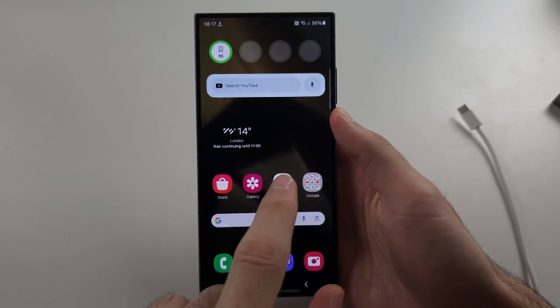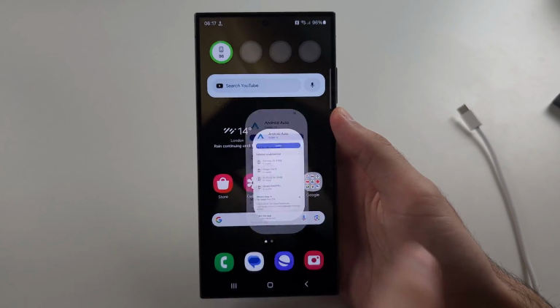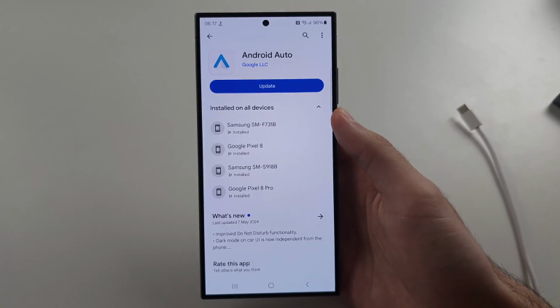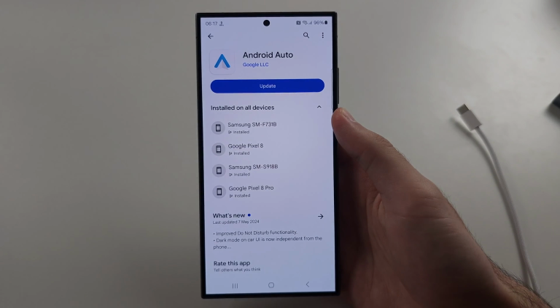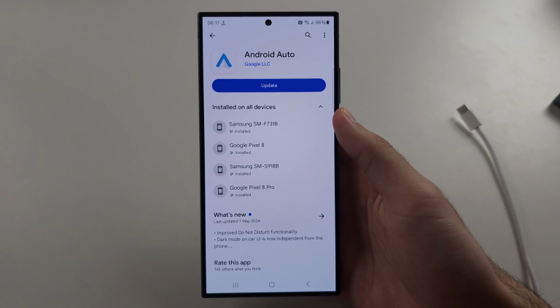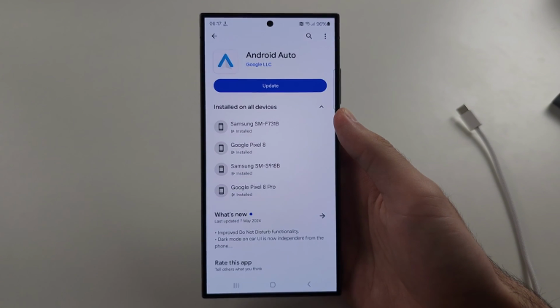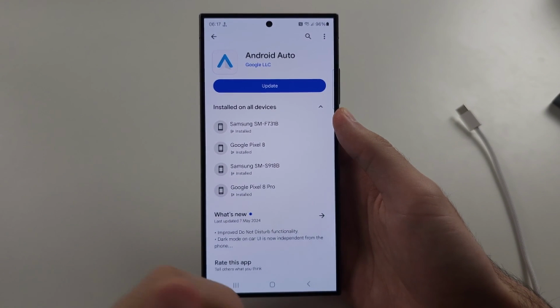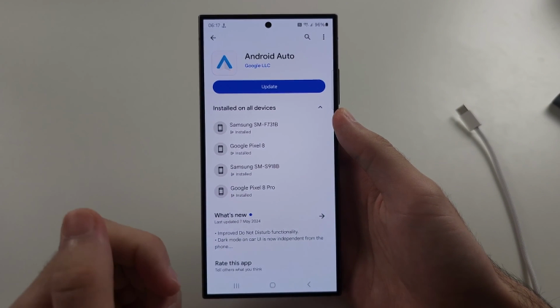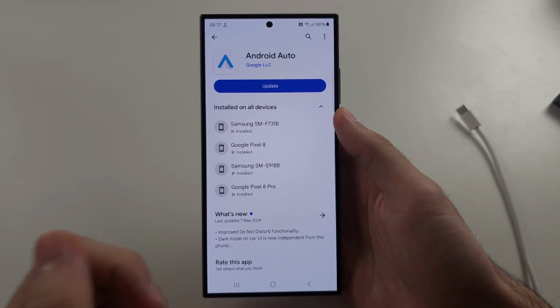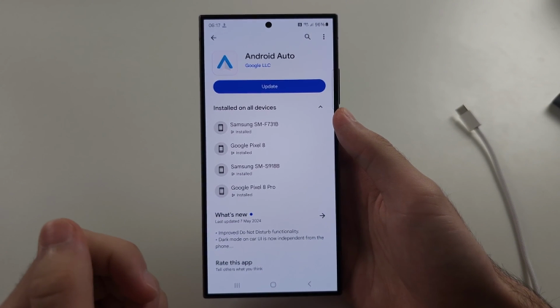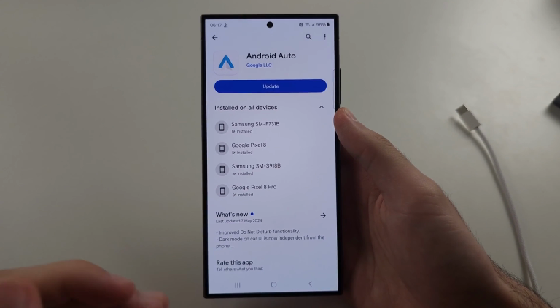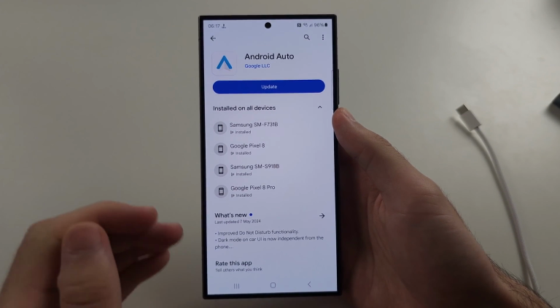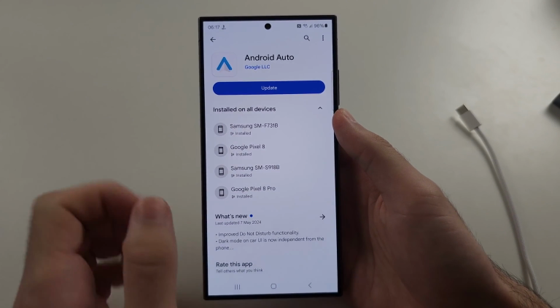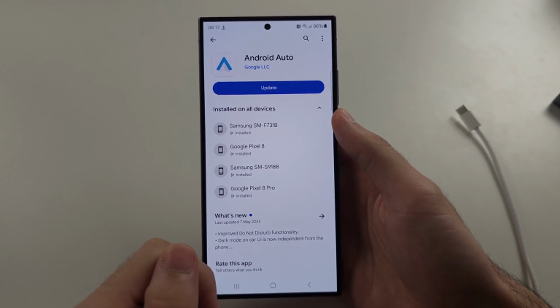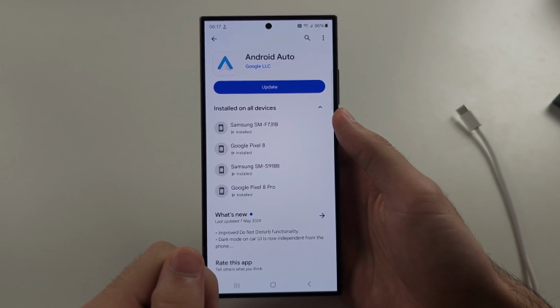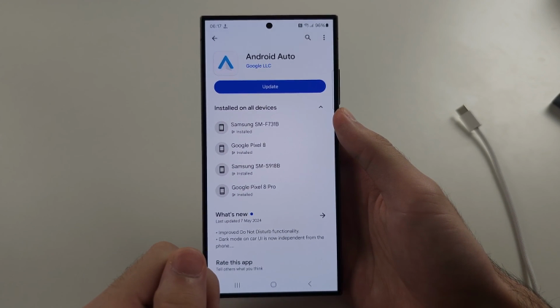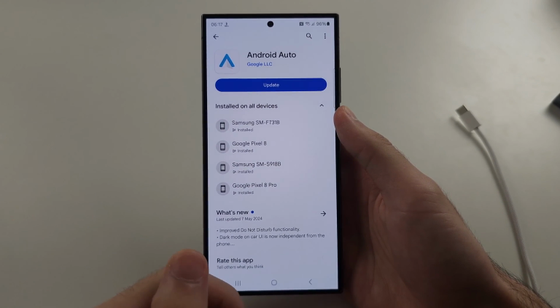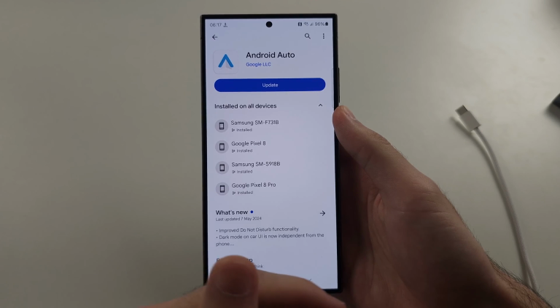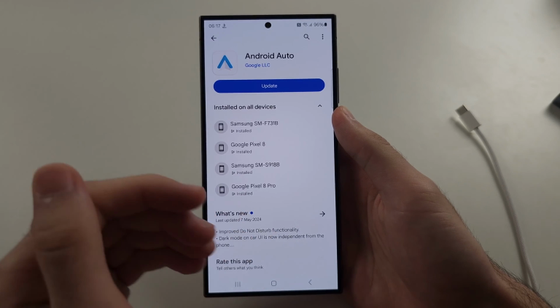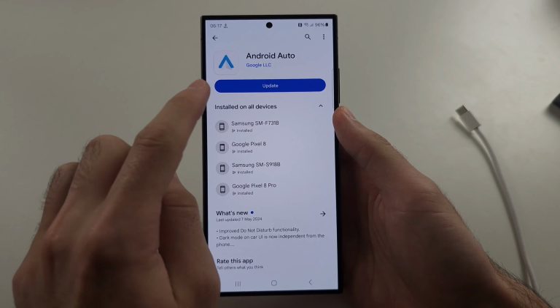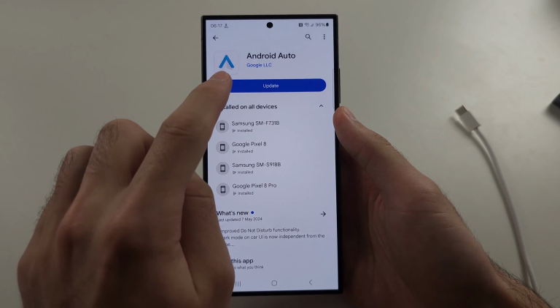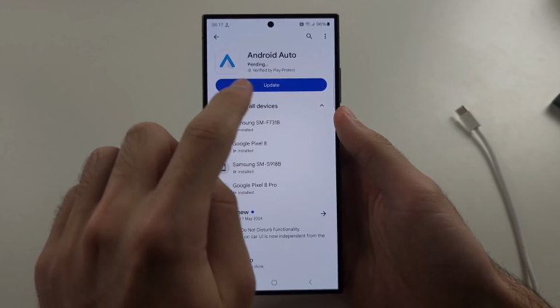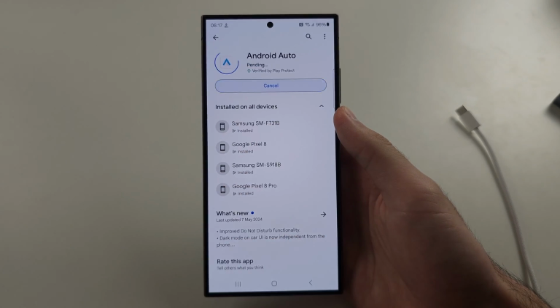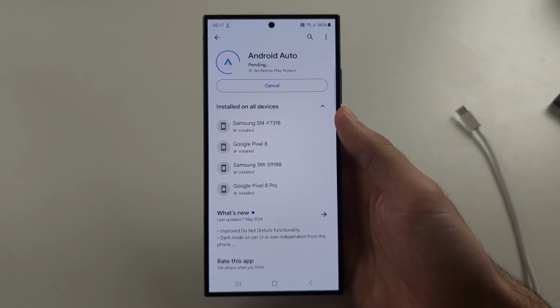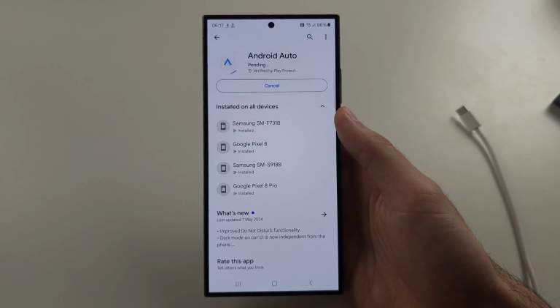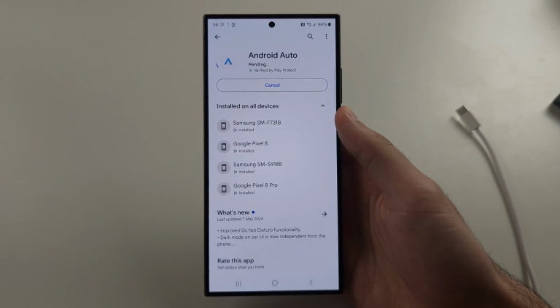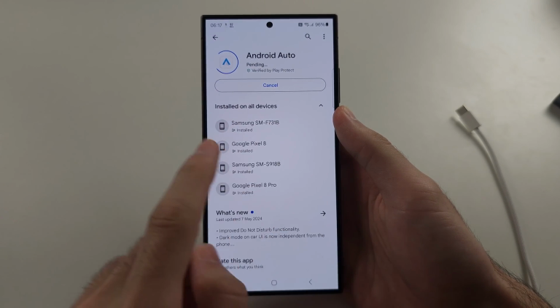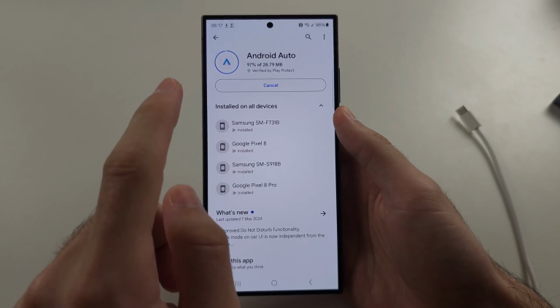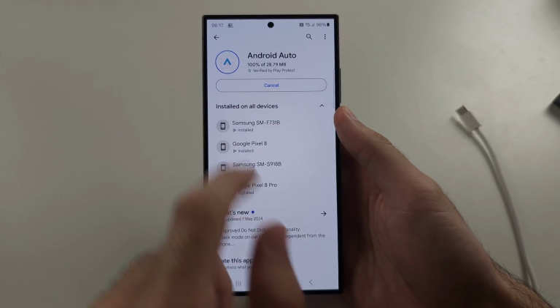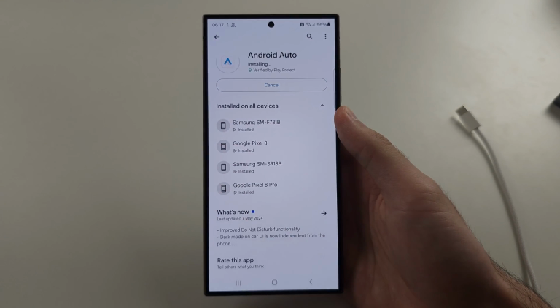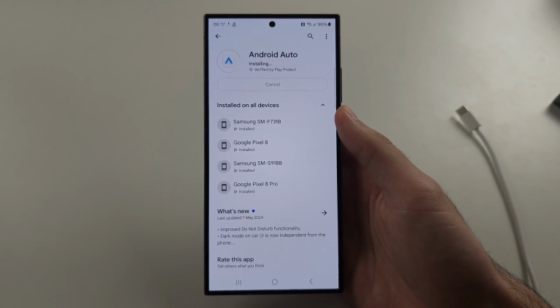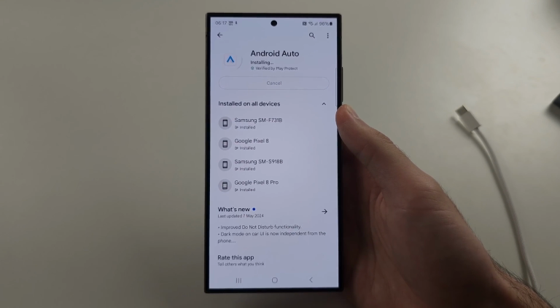The second reason is to open the Google Play Store — your Android Auto may have an update available. Check your Android Auto, and if there is an update, just tap on it to update.